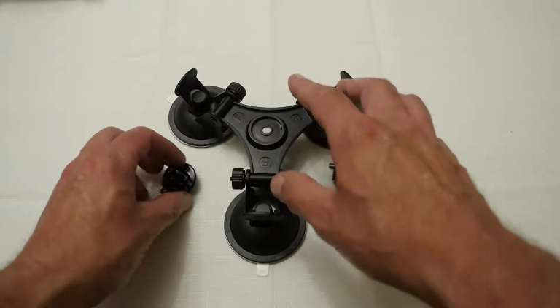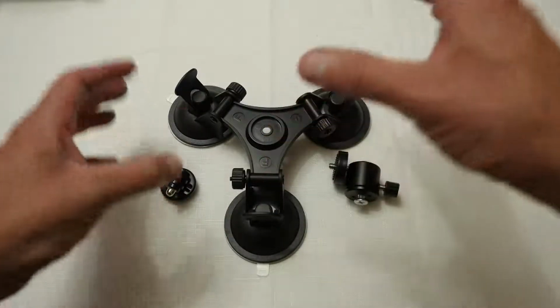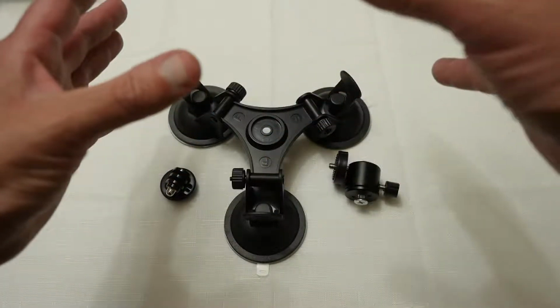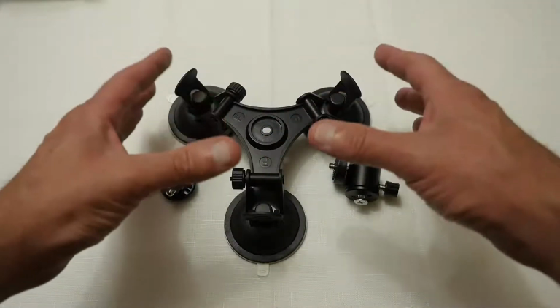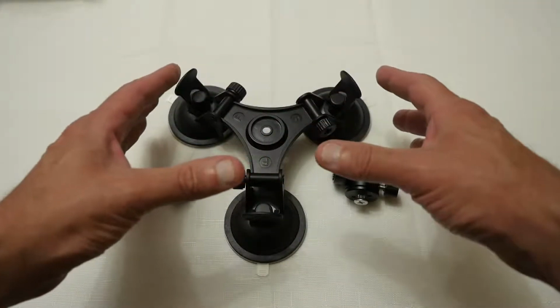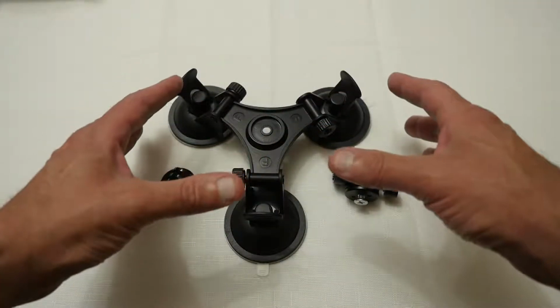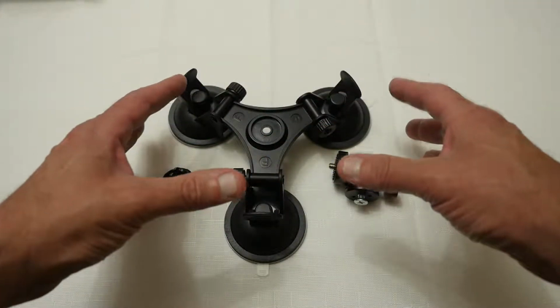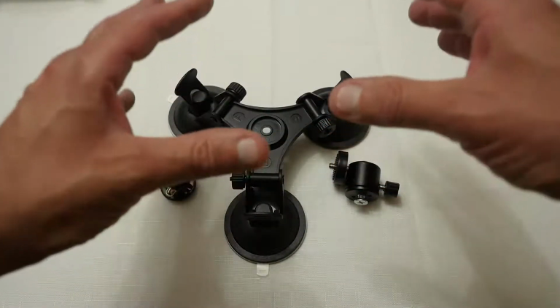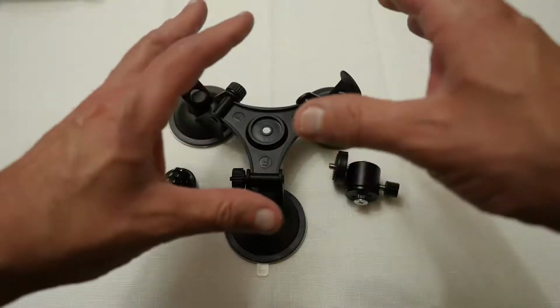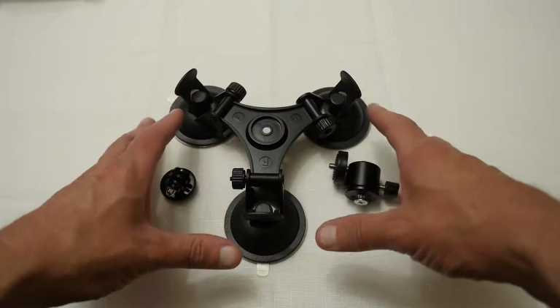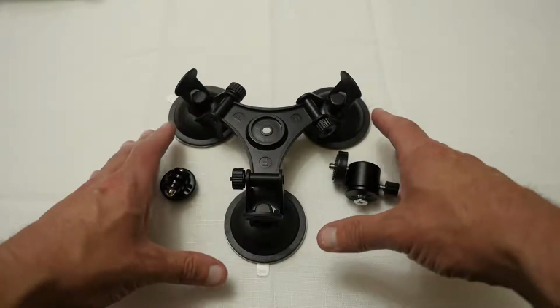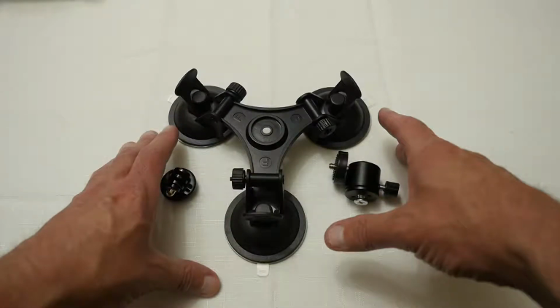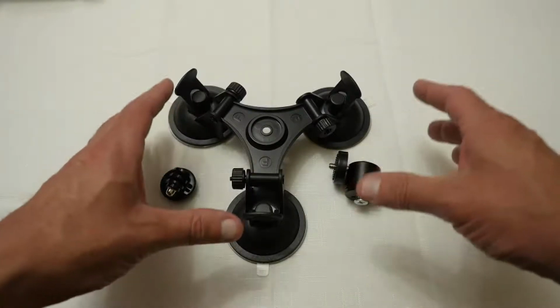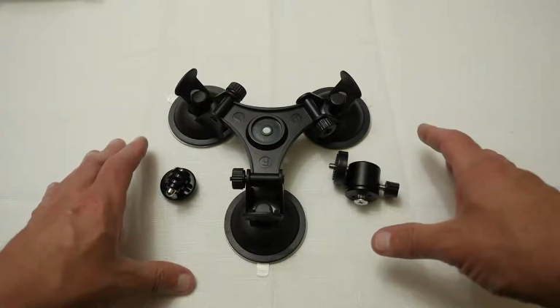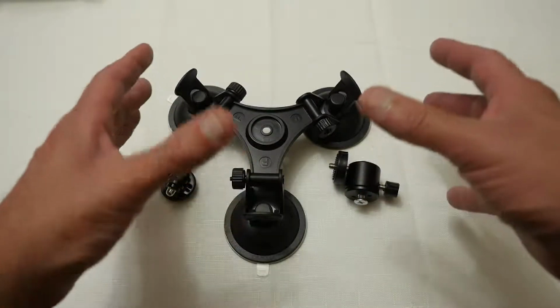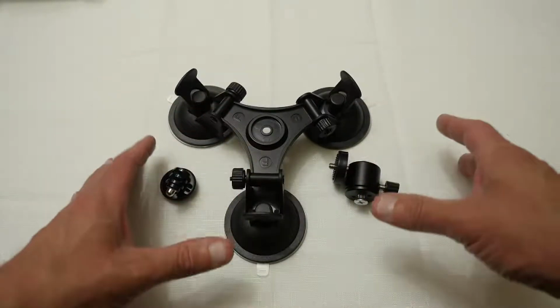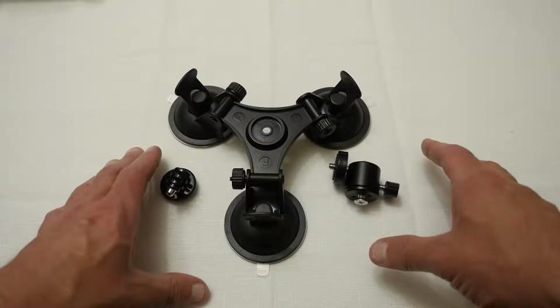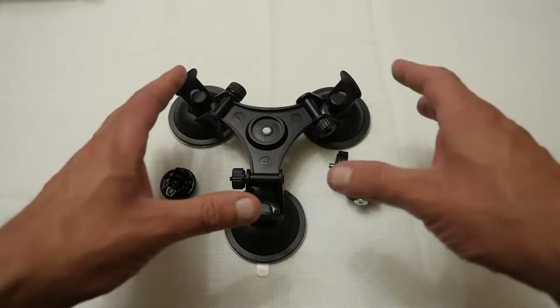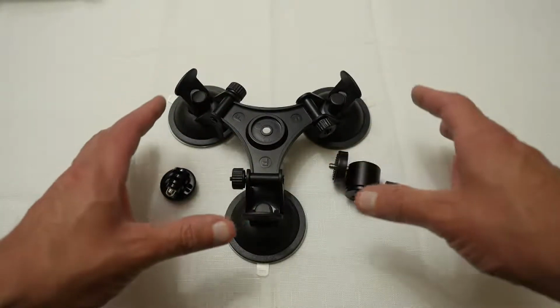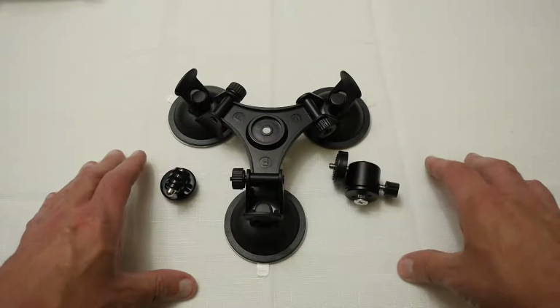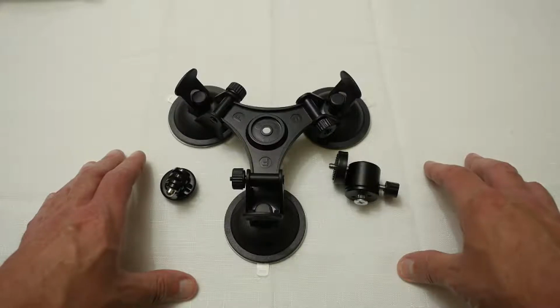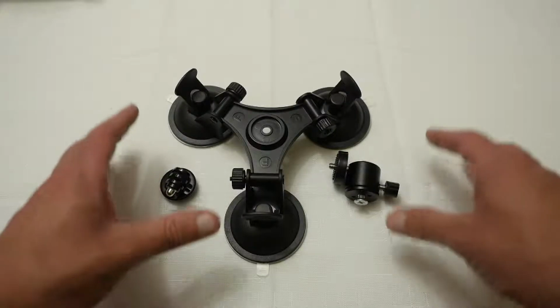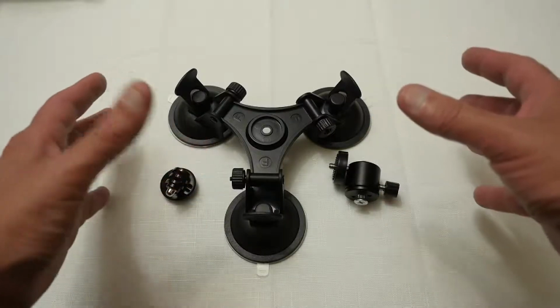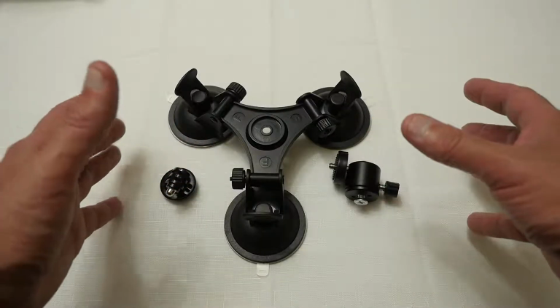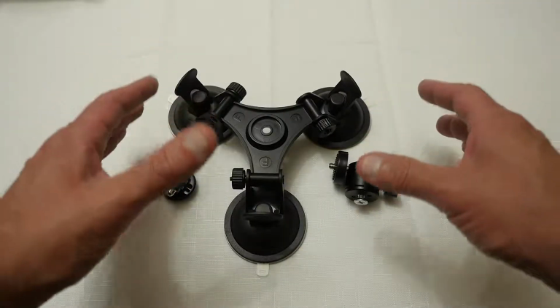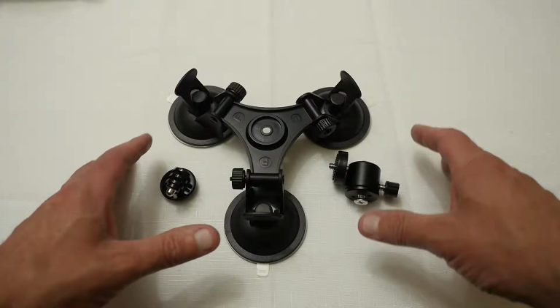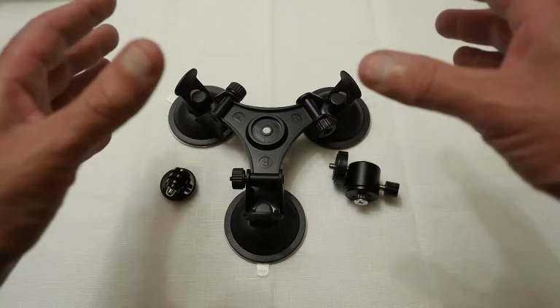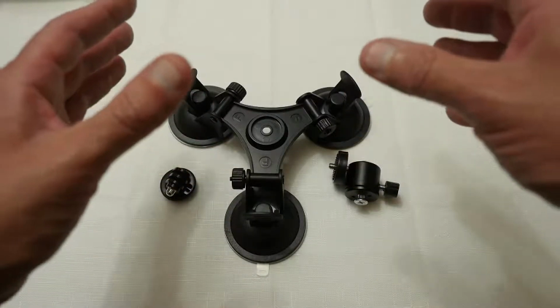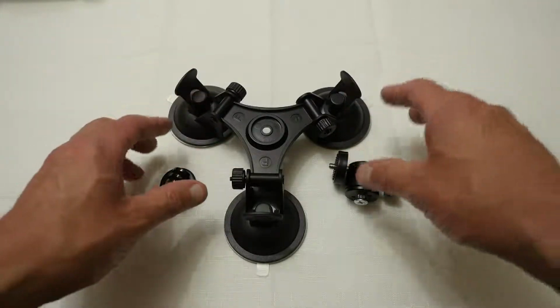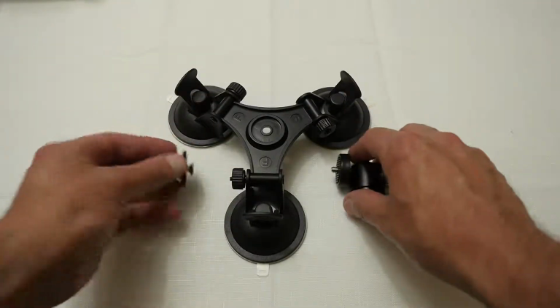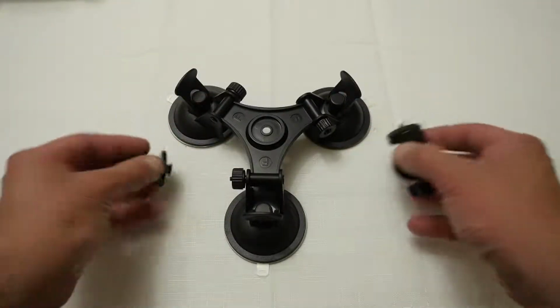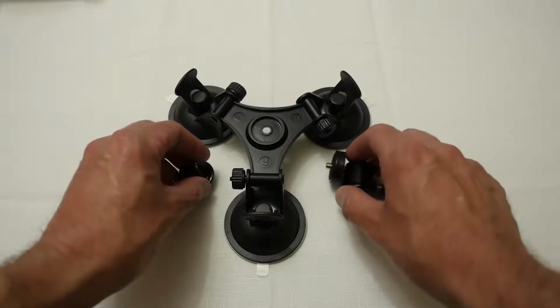So anyway, let's go and have a closer look as I test this out on a car, so you can see how well it performs as a device that you might want to use for some filming or blogging, and see if it is something you might want to get.